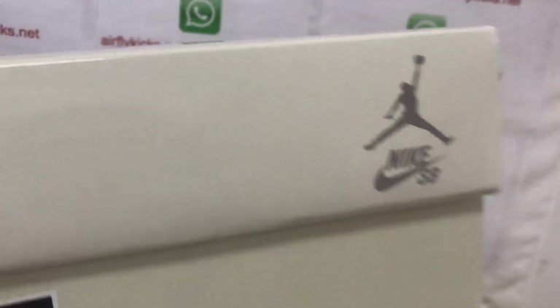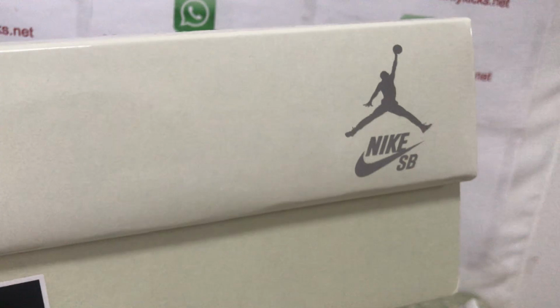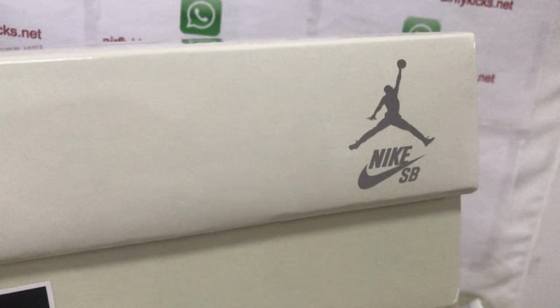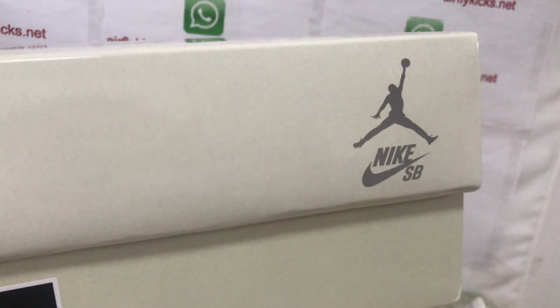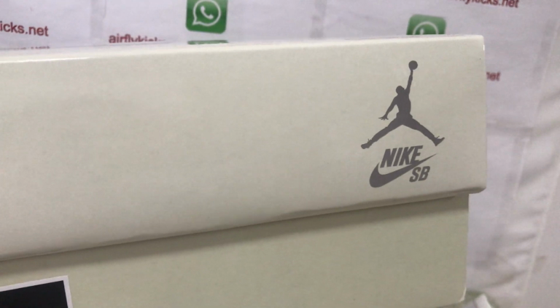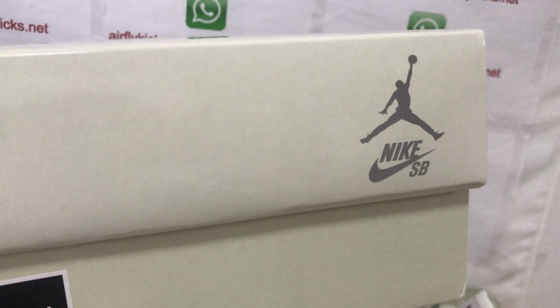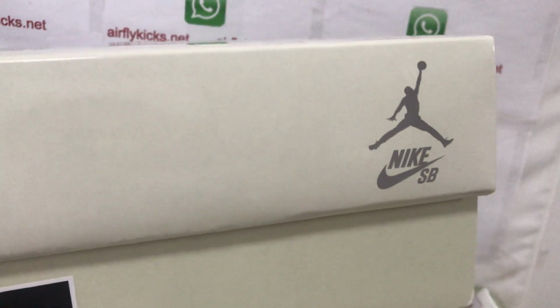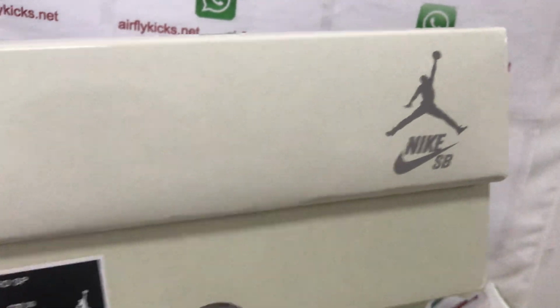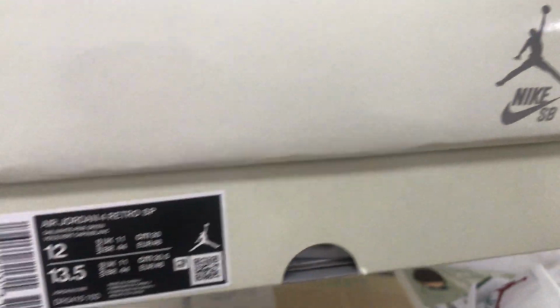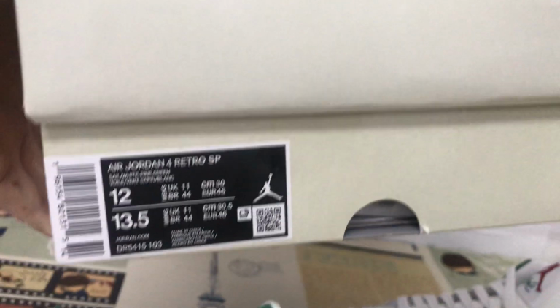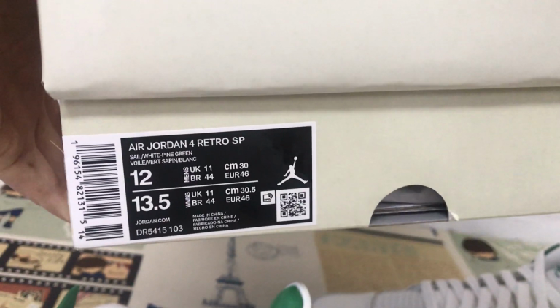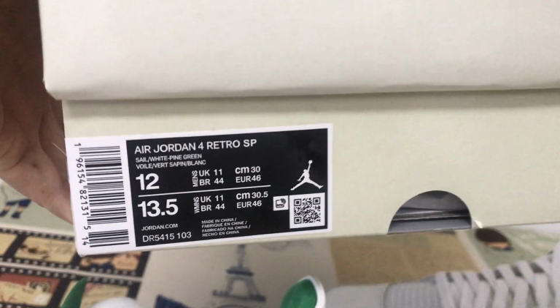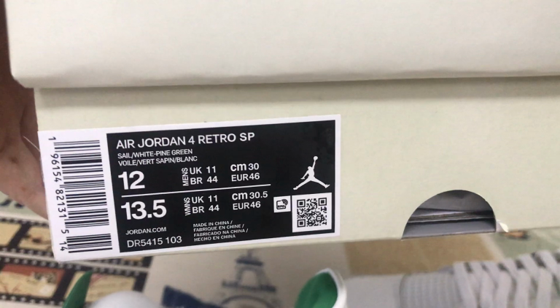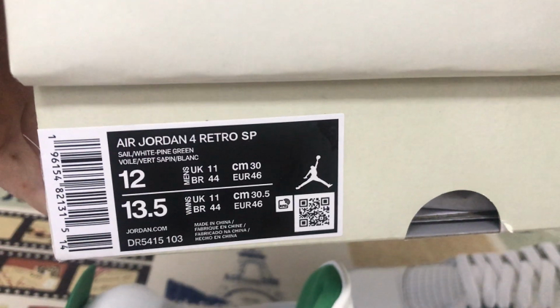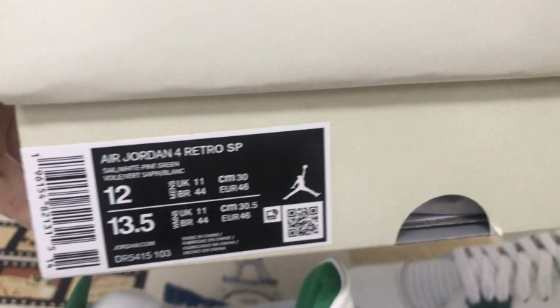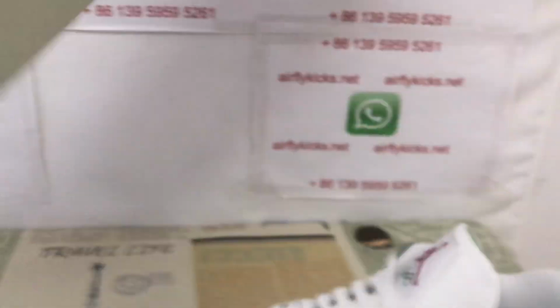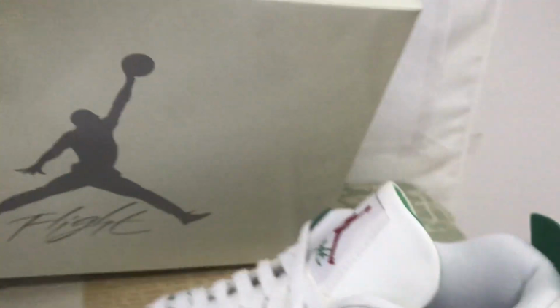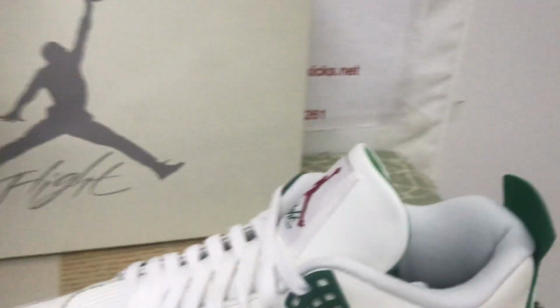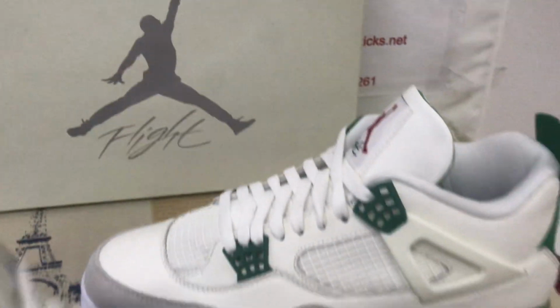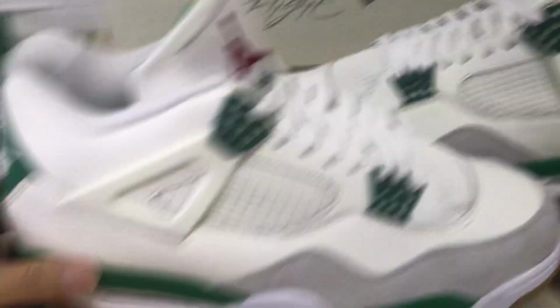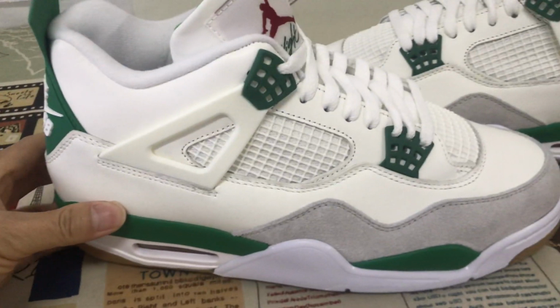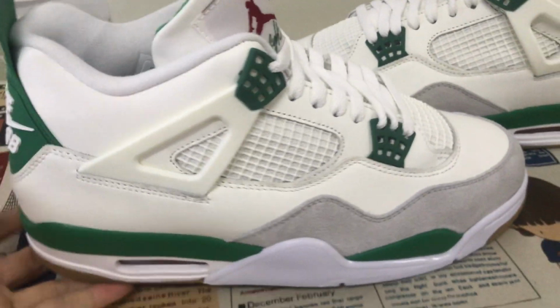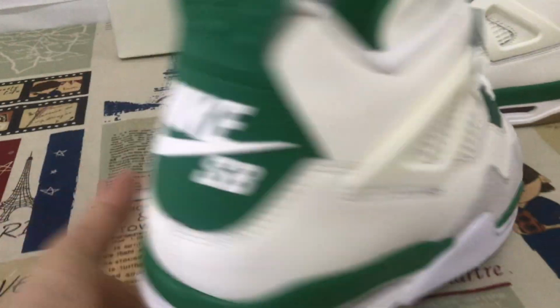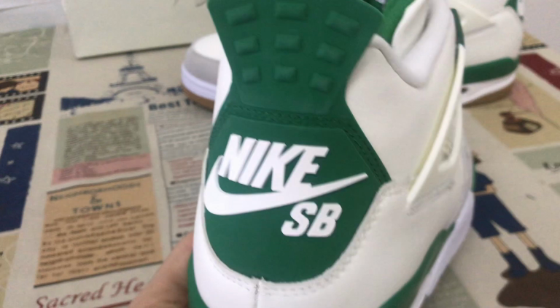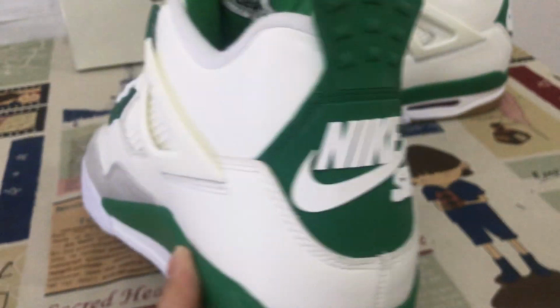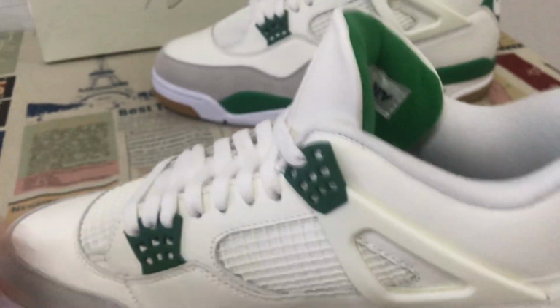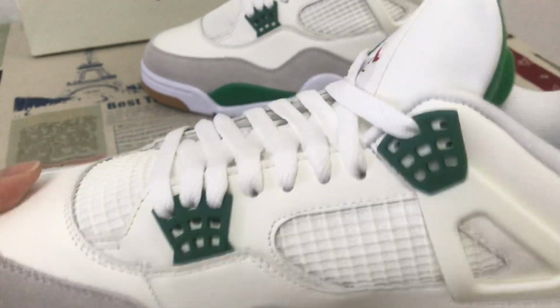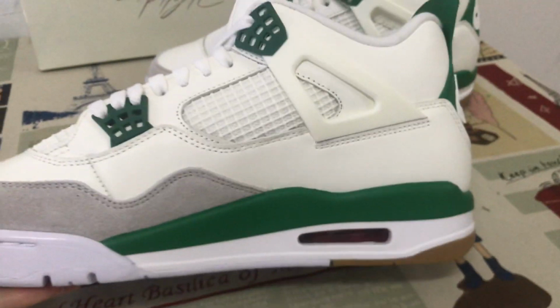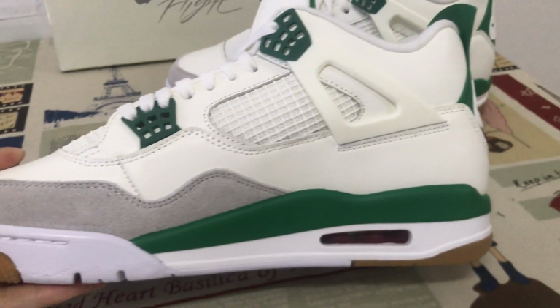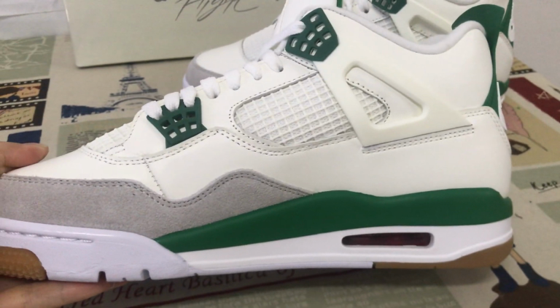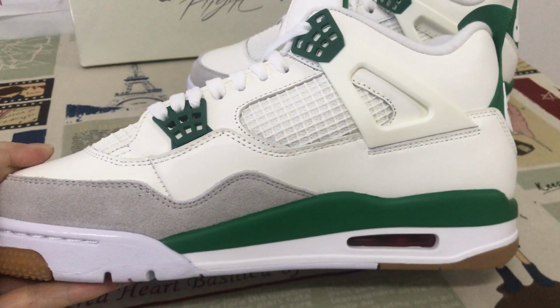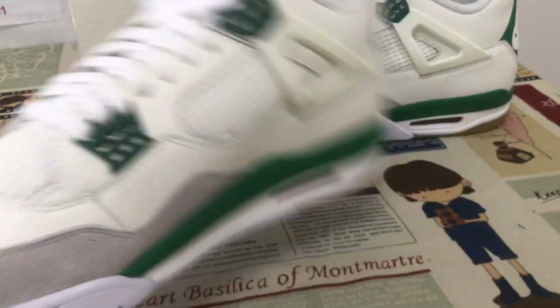With the Nike SB logo and the Jordan logo on the box — that's the box label. You can see the shoes look very, very nice.